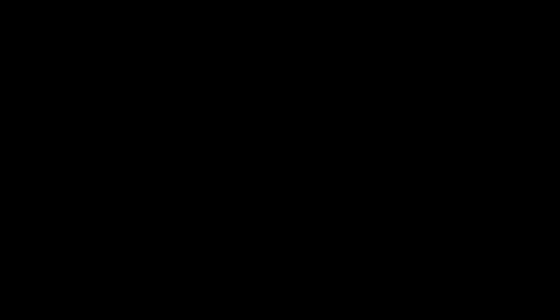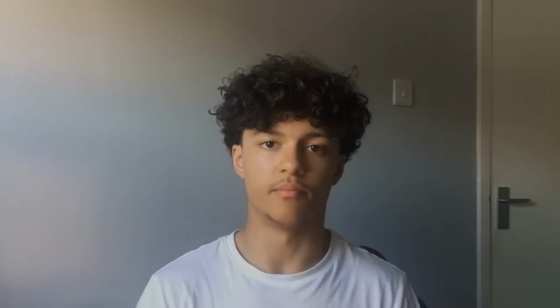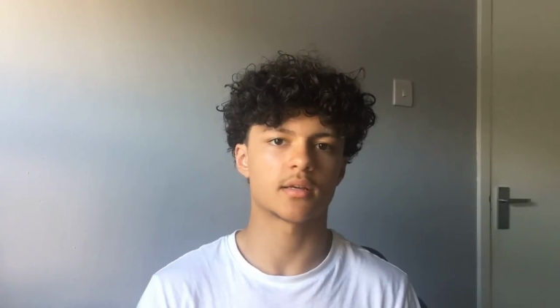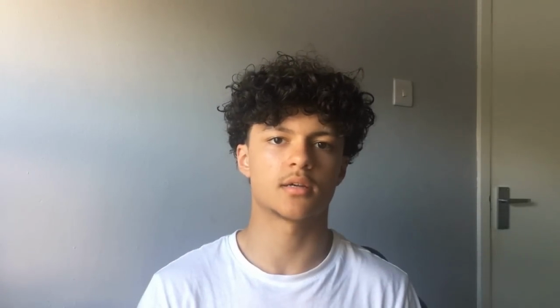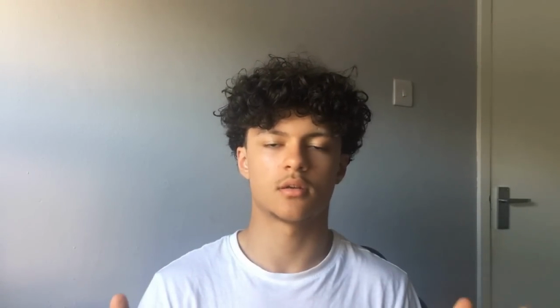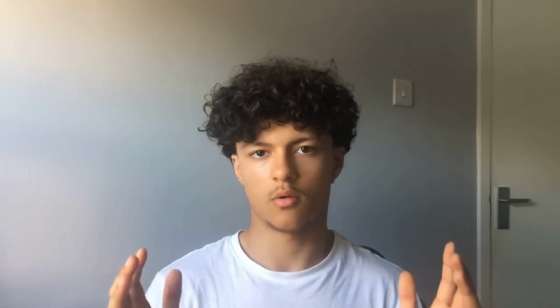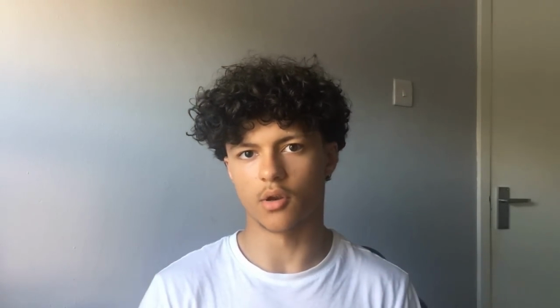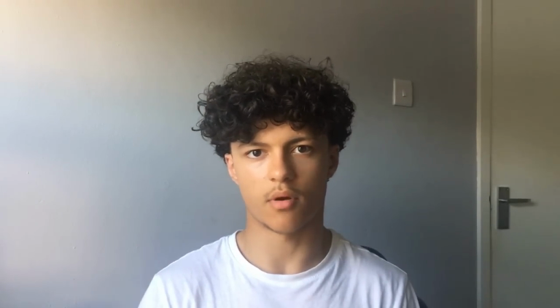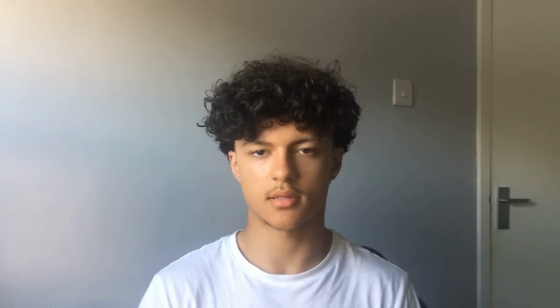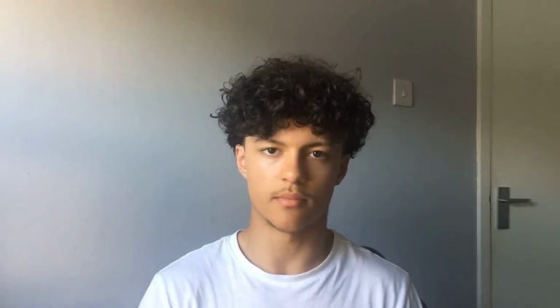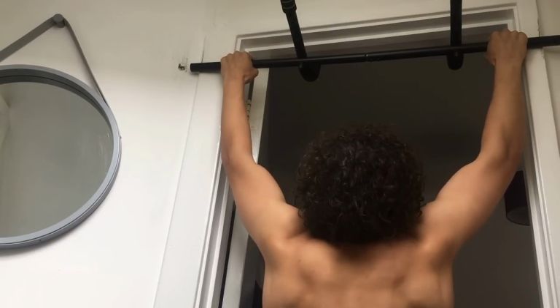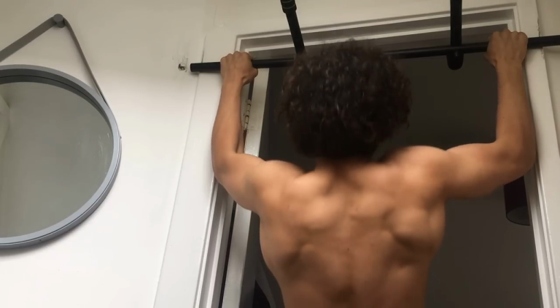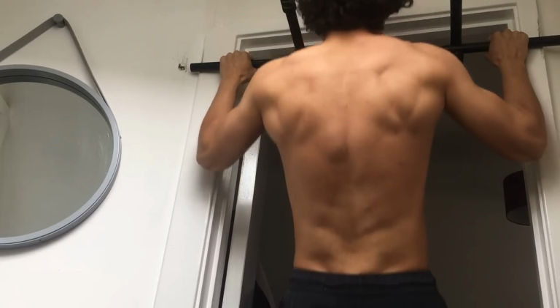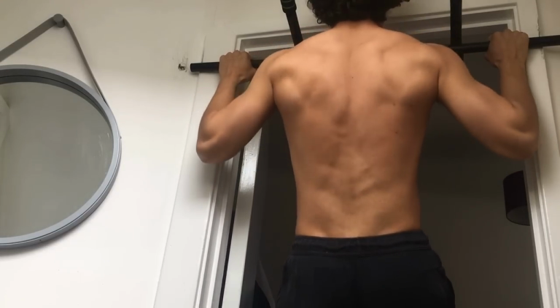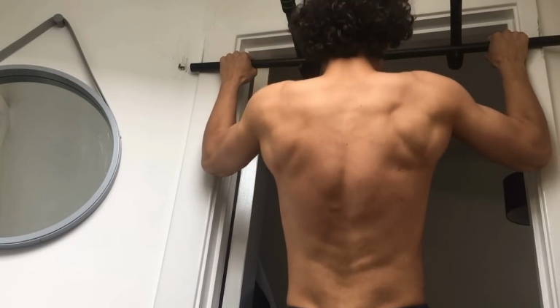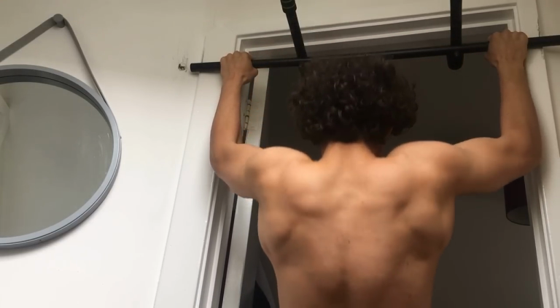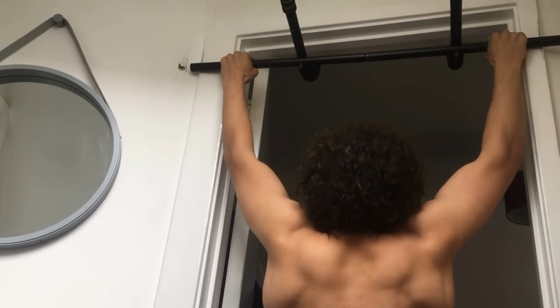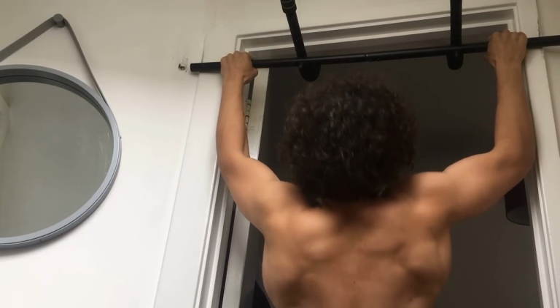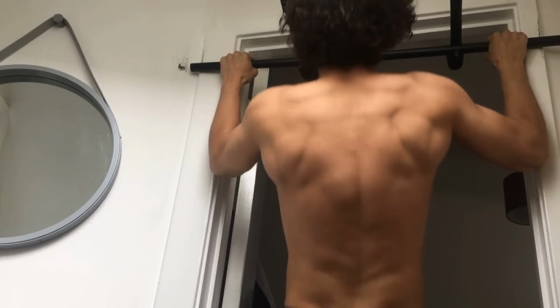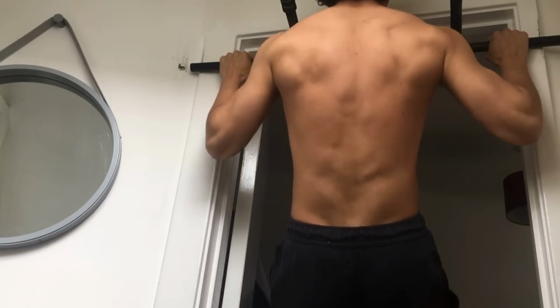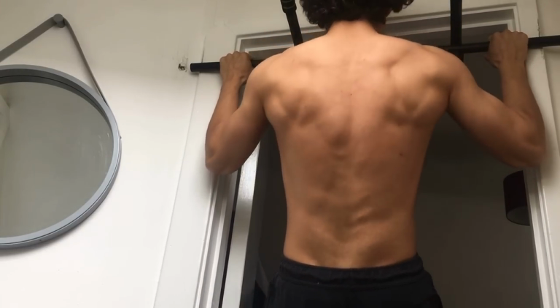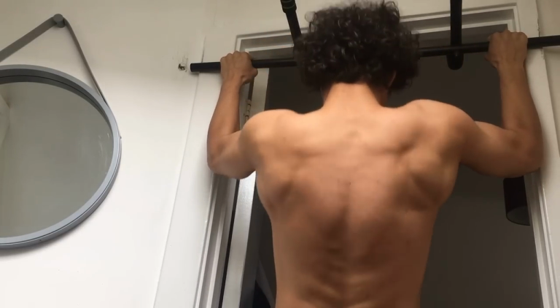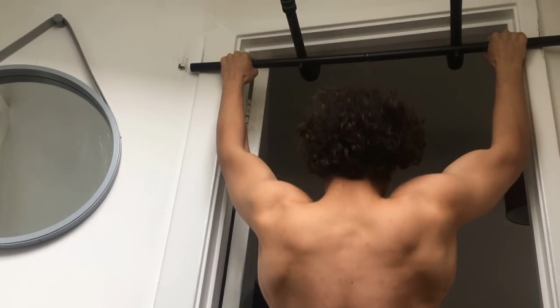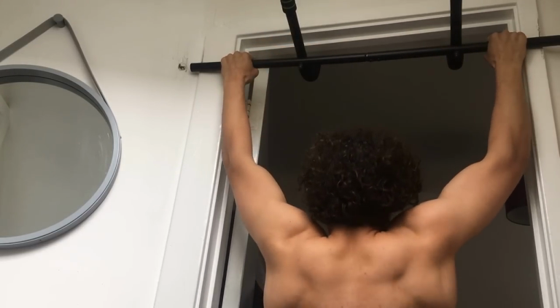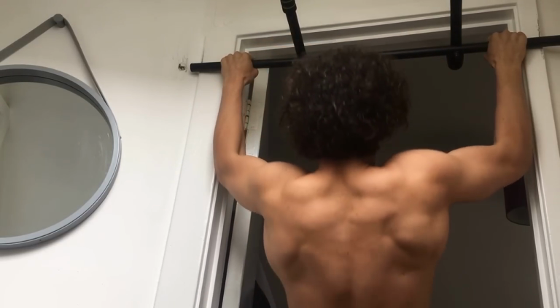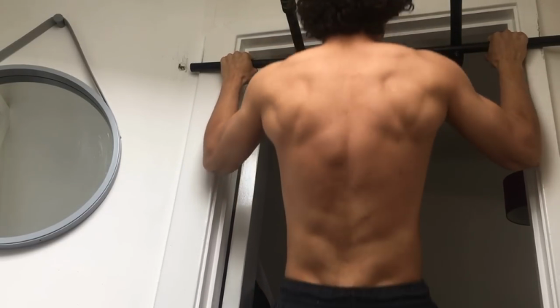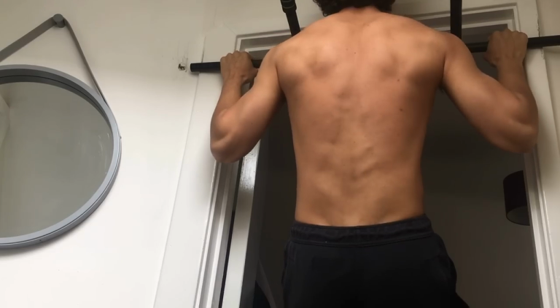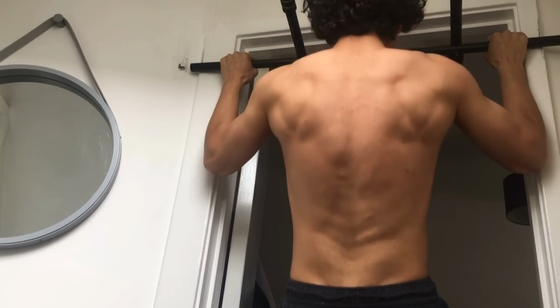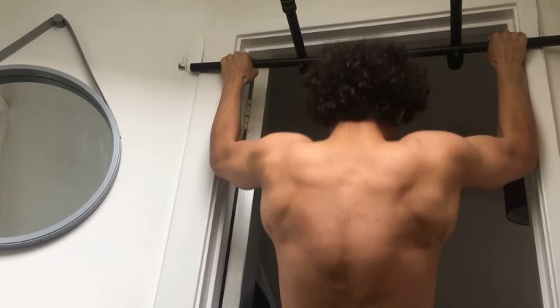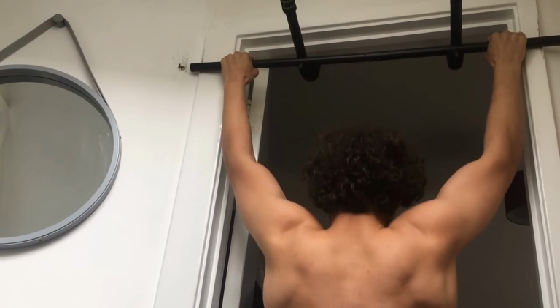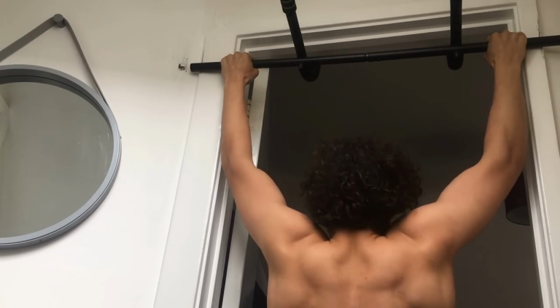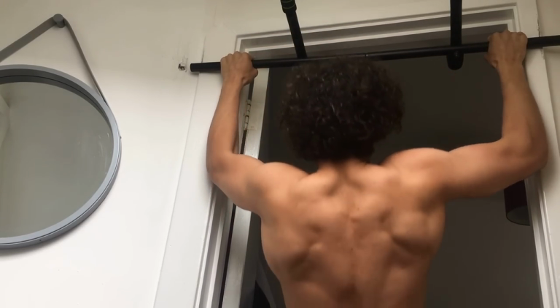For pulling exercises, no surprise — it's got to be the pull-up. Pull-ups pretty much engage every muscle in your back and even your biceps. Again, the progressions for the pull-up are endless.